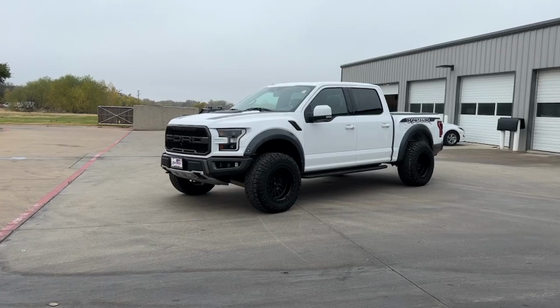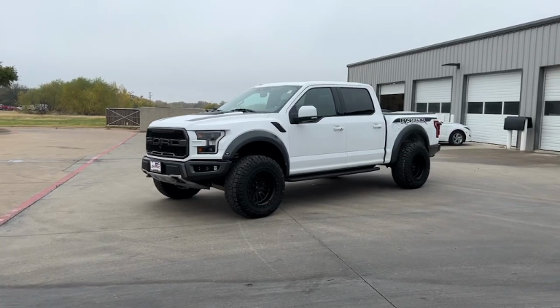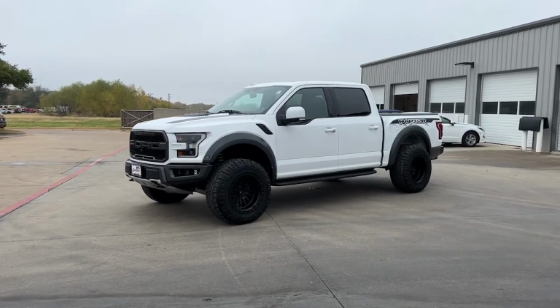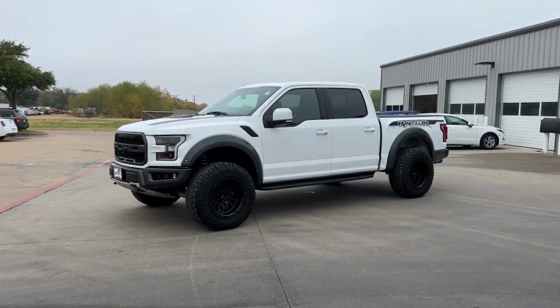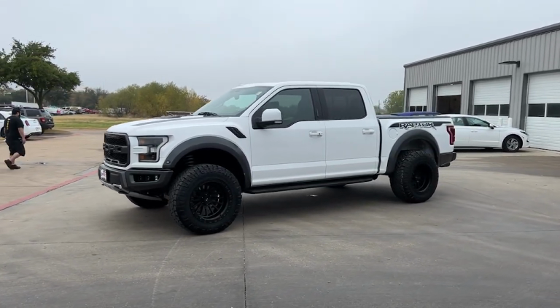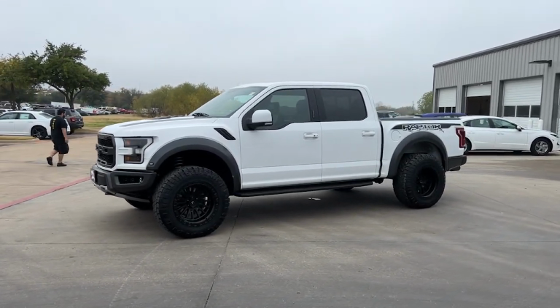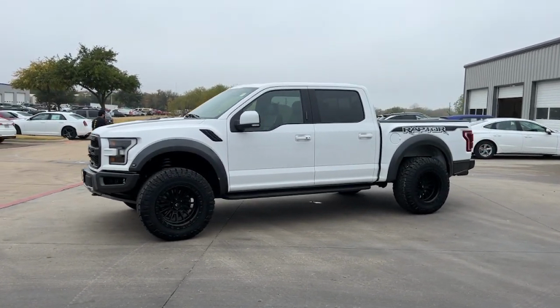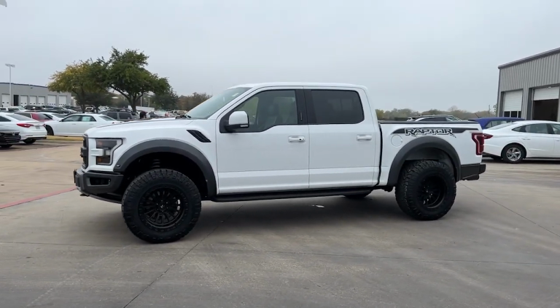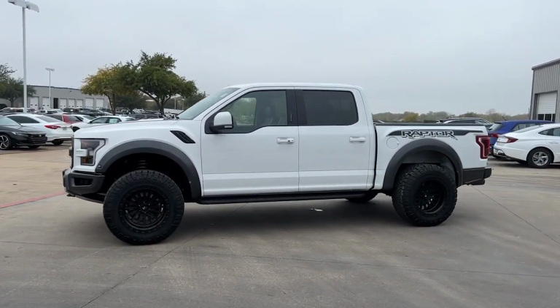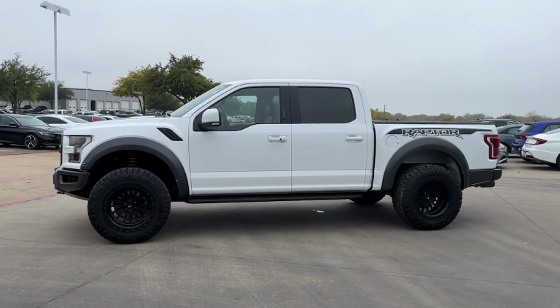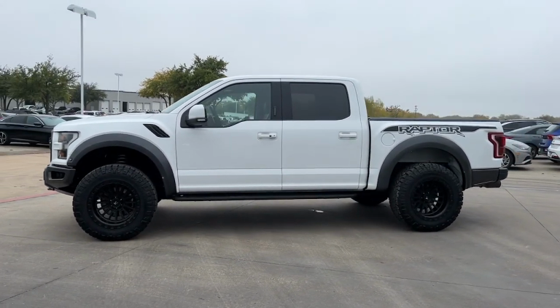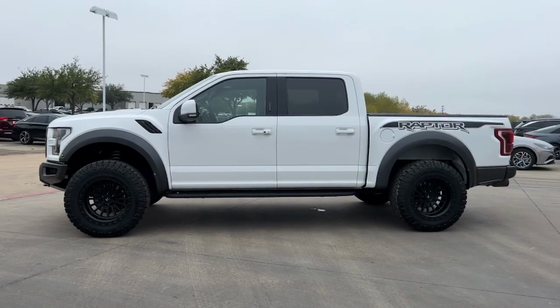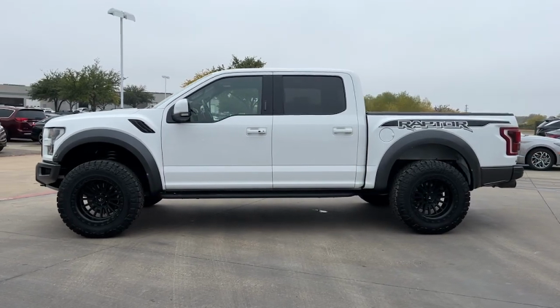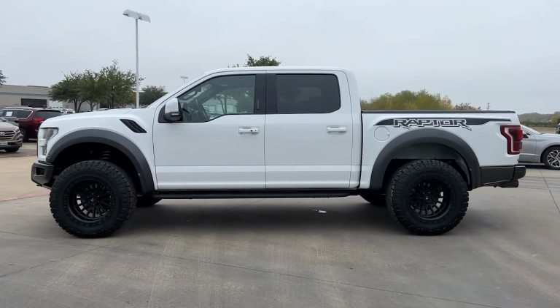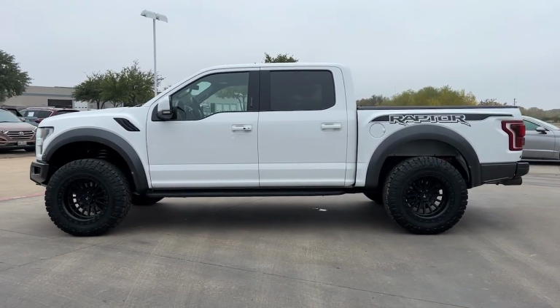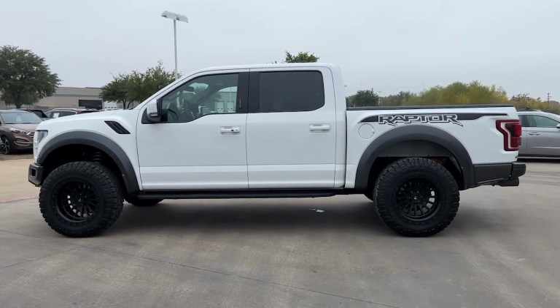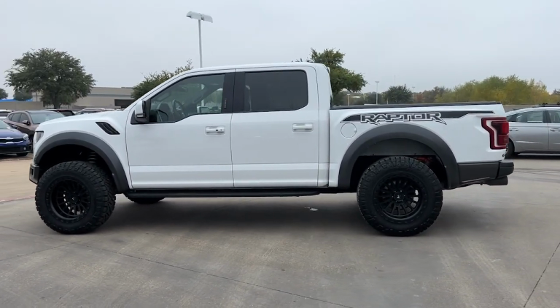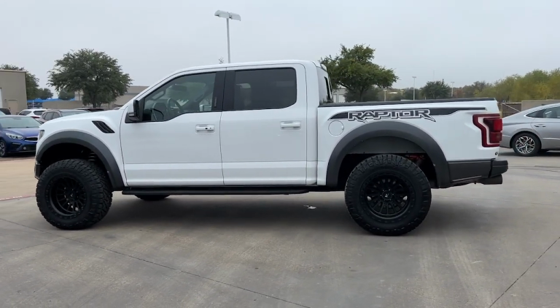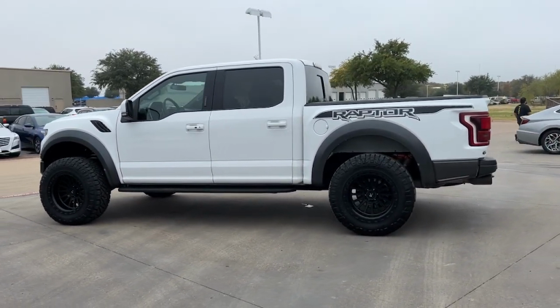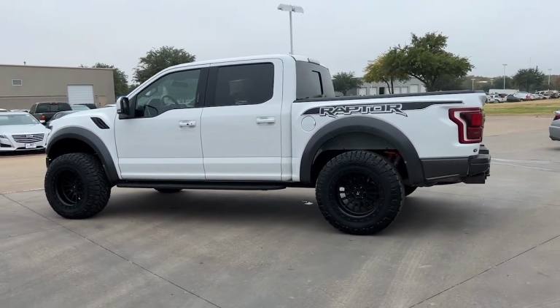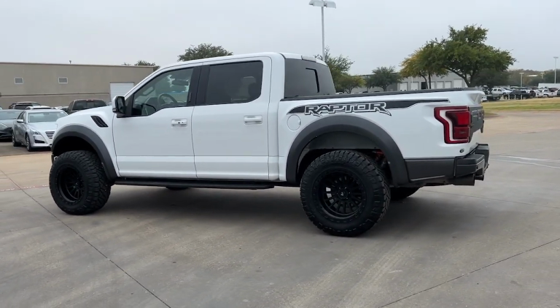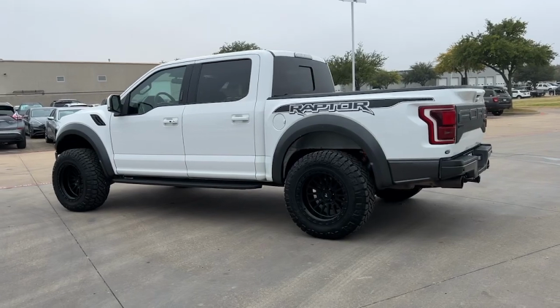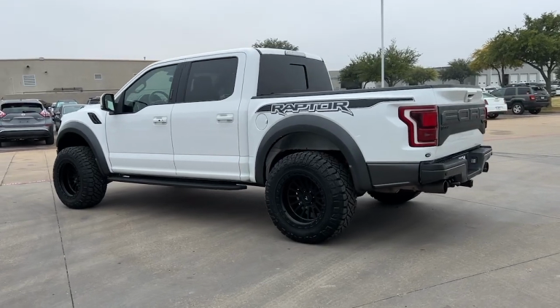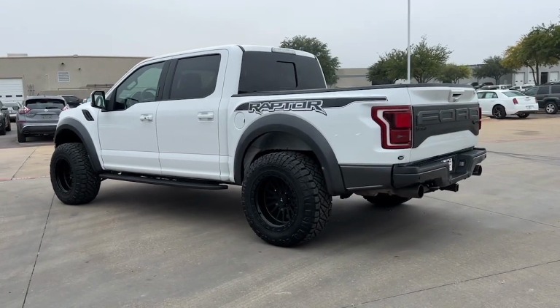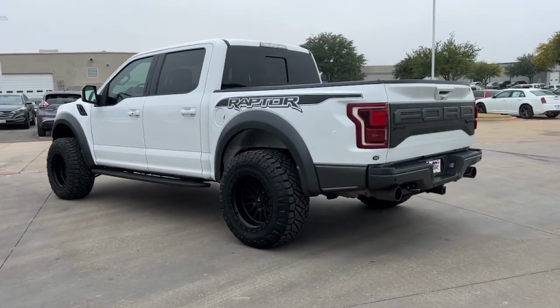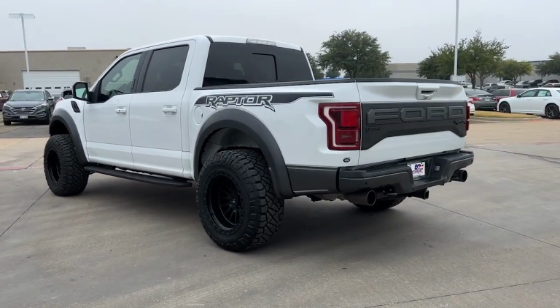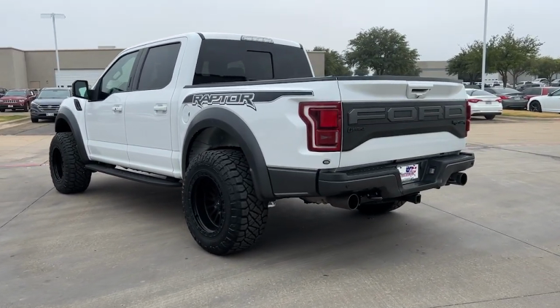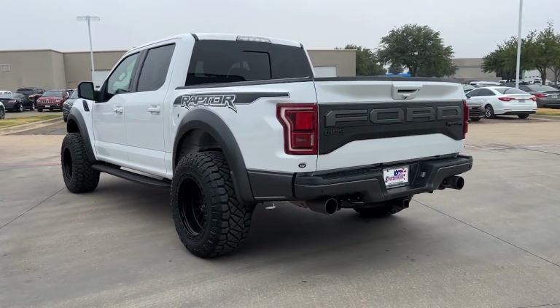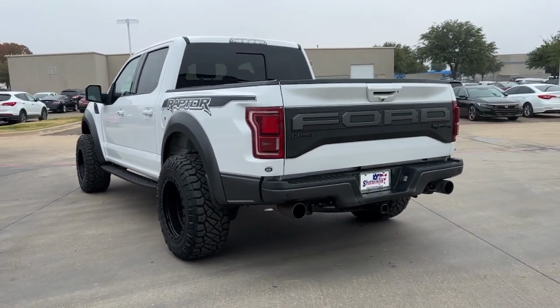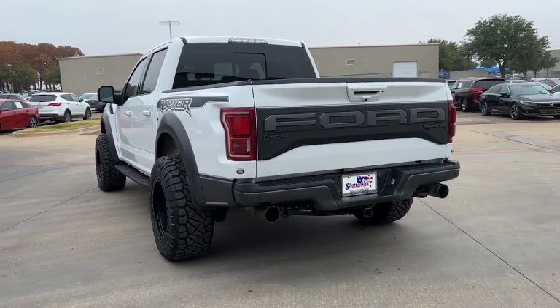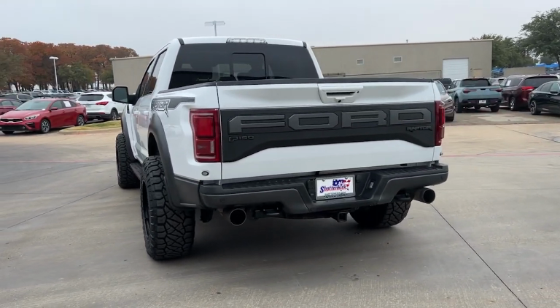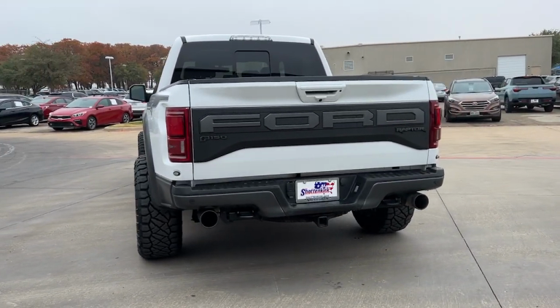Enjoy the view of this 2019 Ford F-150. With less than 60,000 miles on the odometer, this vehicle stands out from the rest. This rugged F-150 is ready for work, off-roading, or a little R&R.